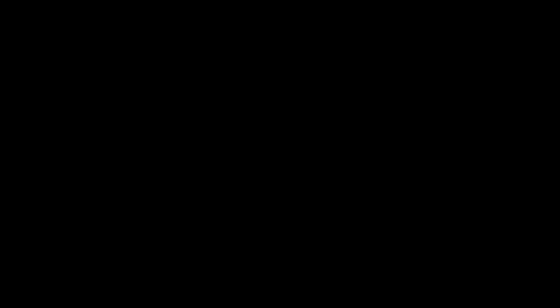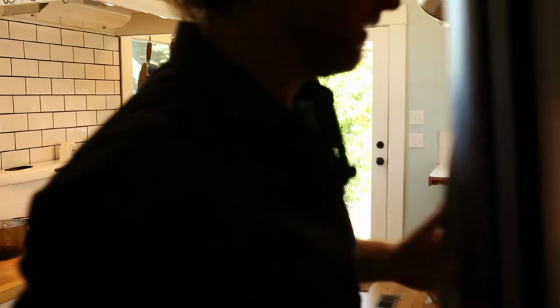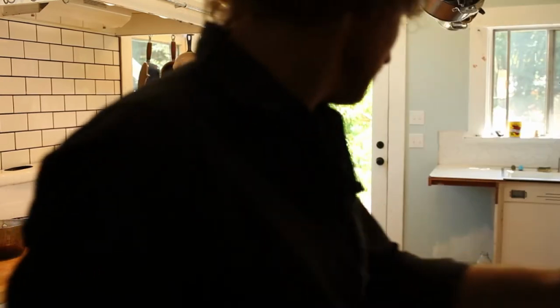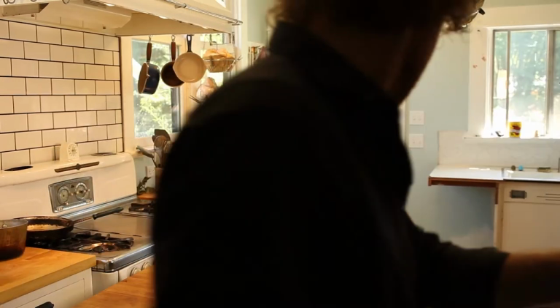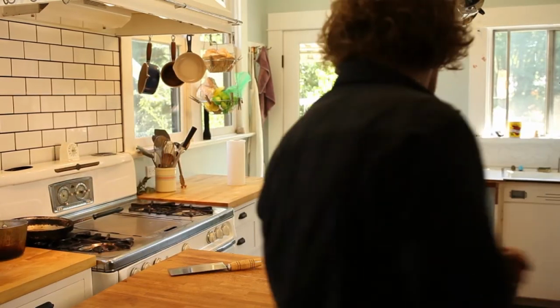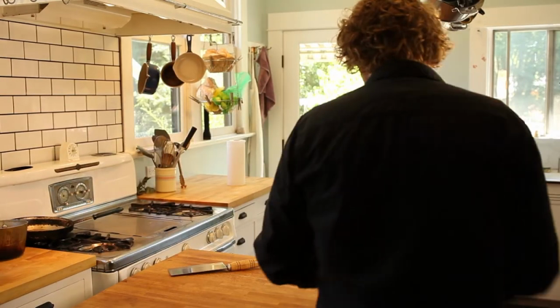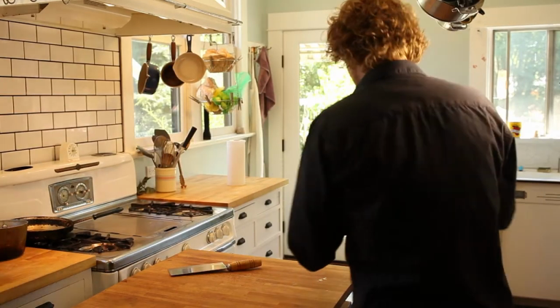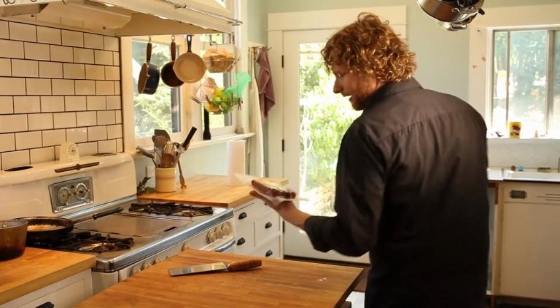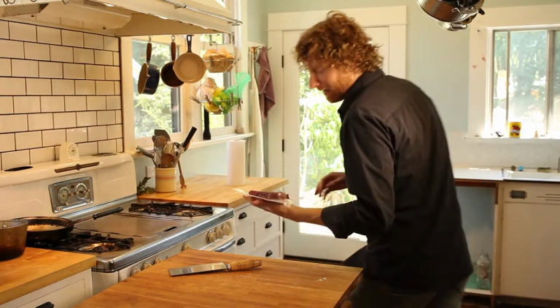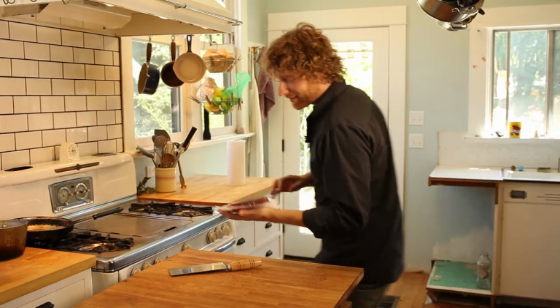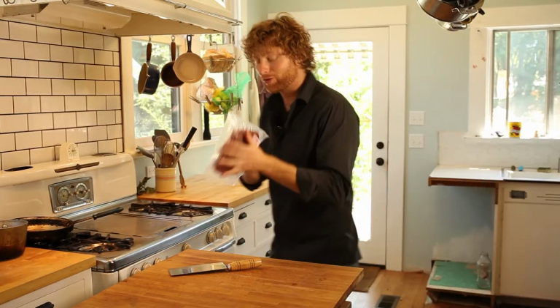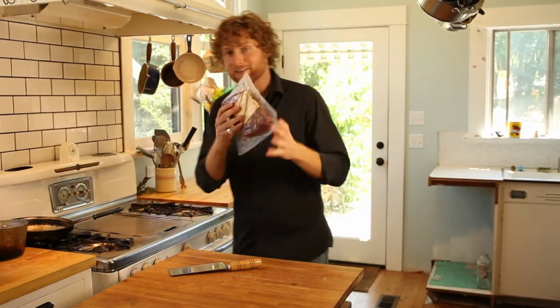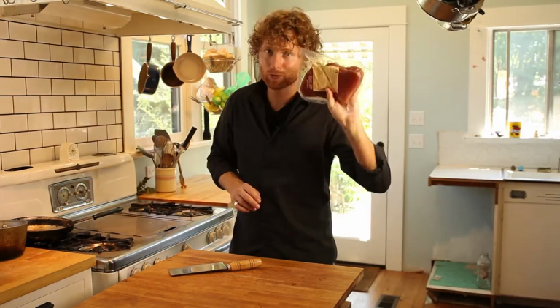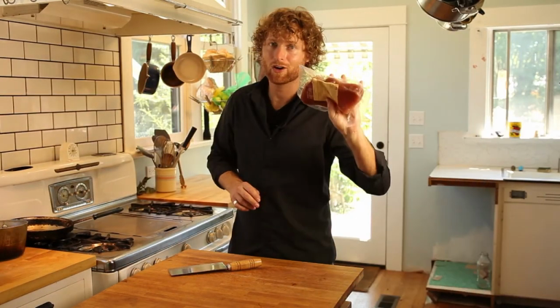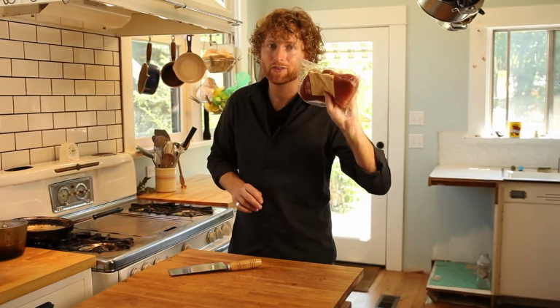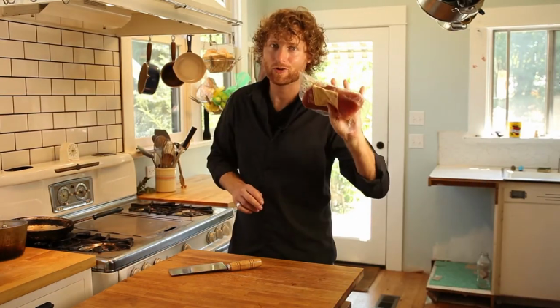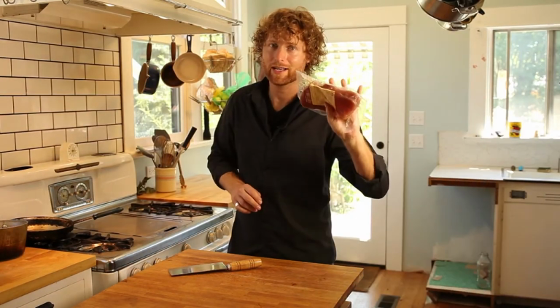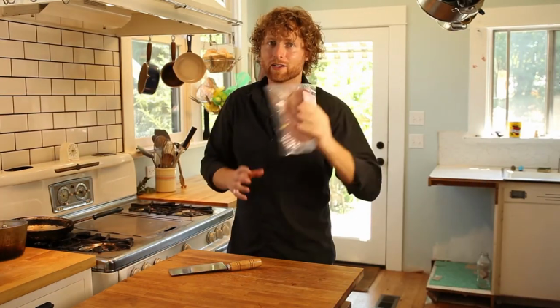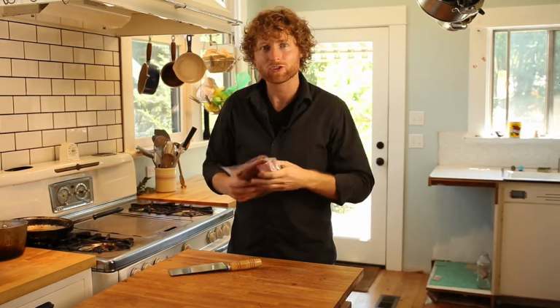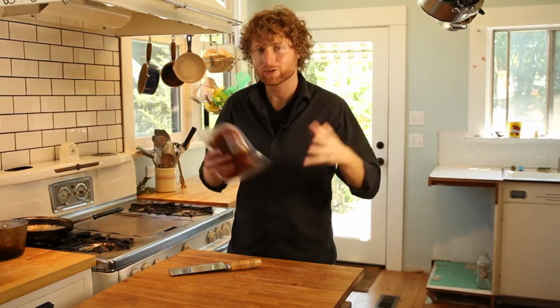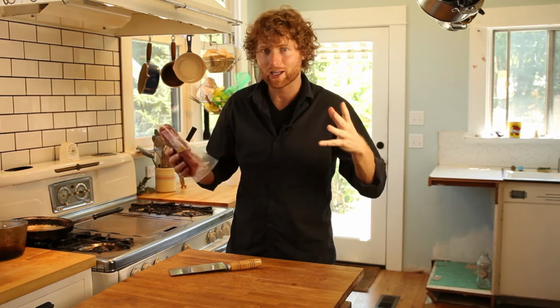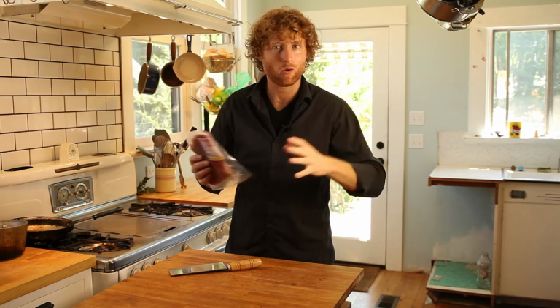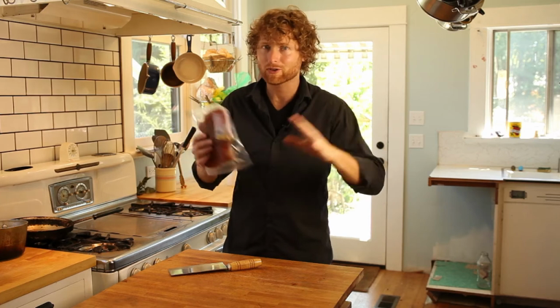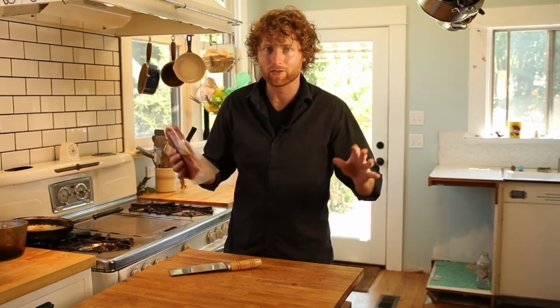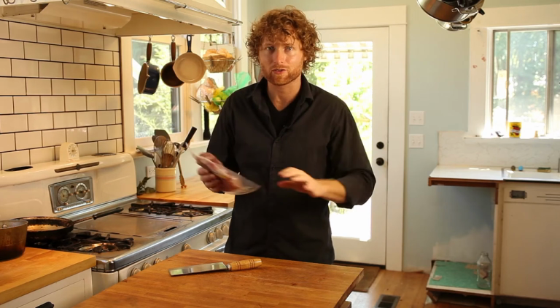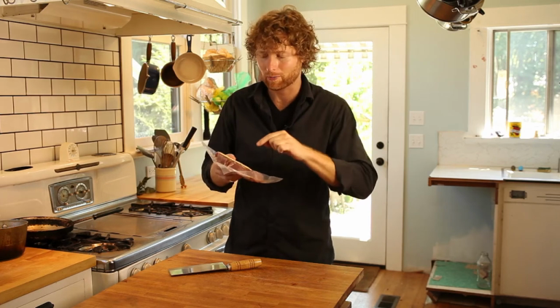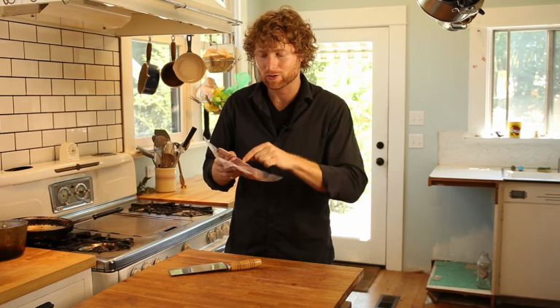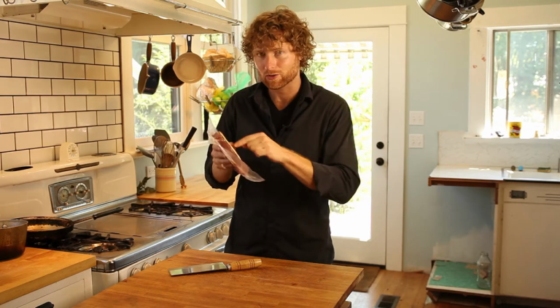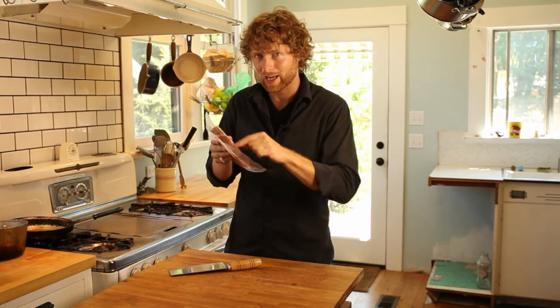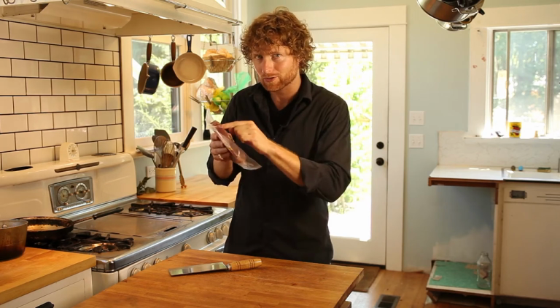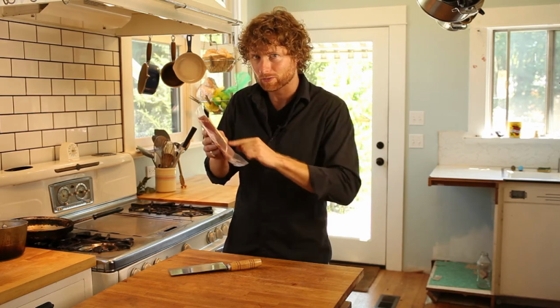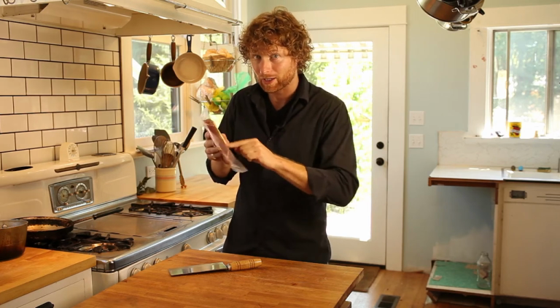I have defrosted some lovely ahi tuna. Rinse it off, dry it. Just like the chicken and a whole bunch of other things, you want to make sure there's no skank left over from the packaging.